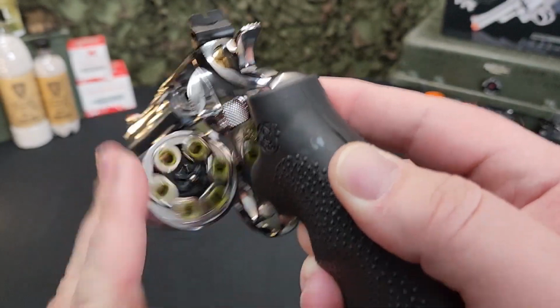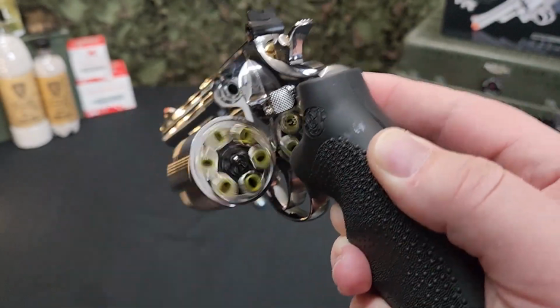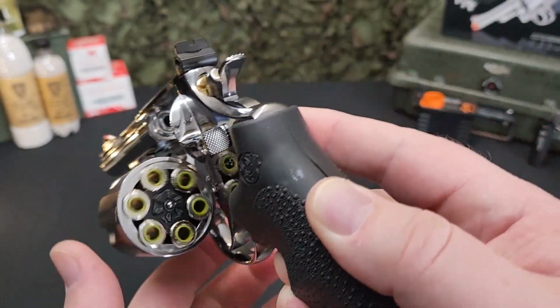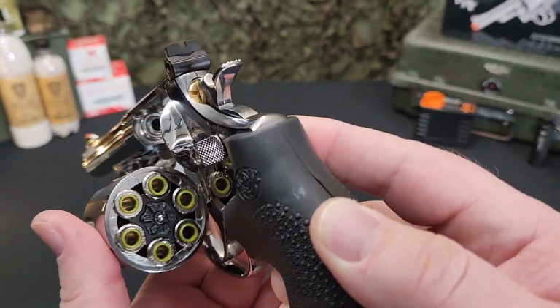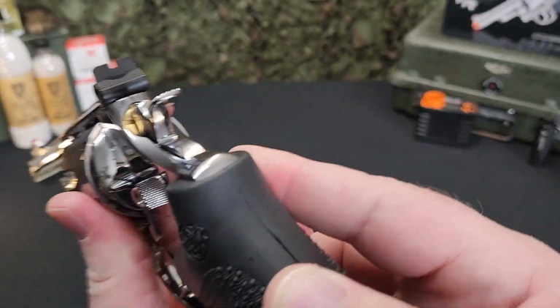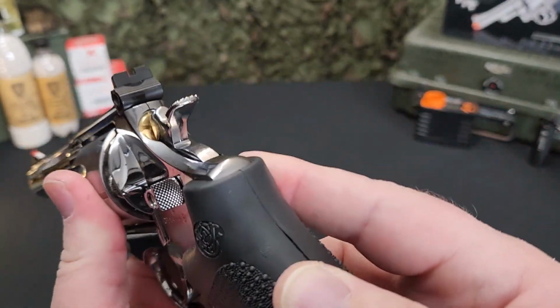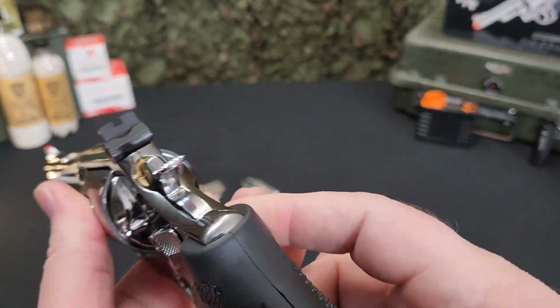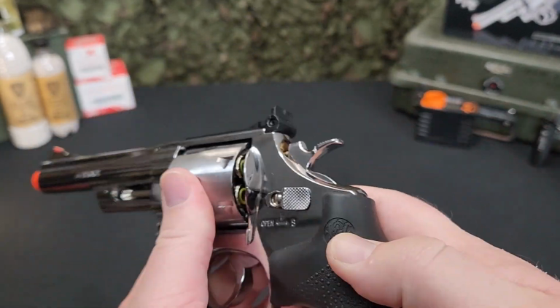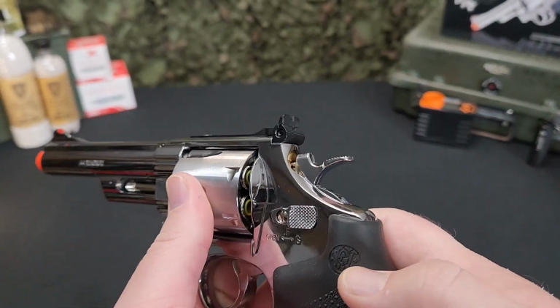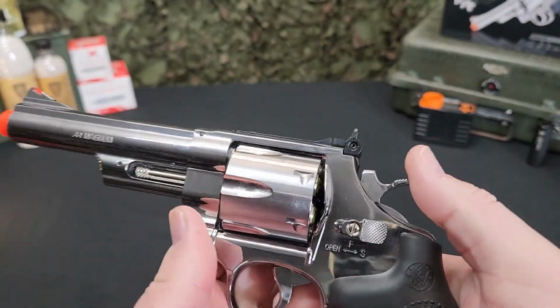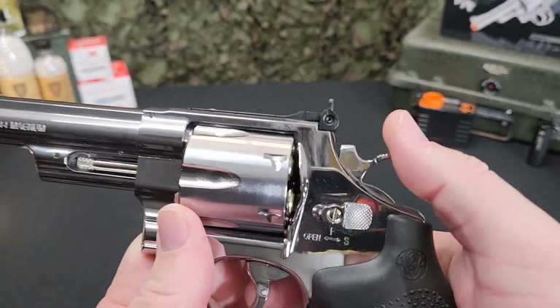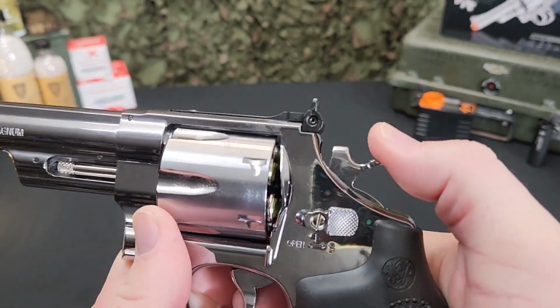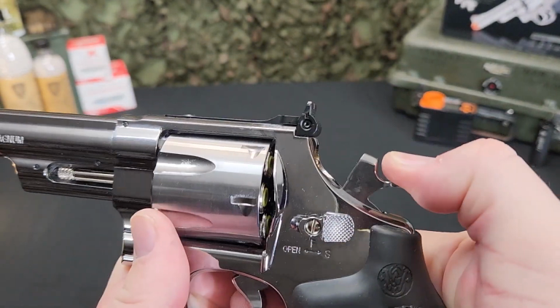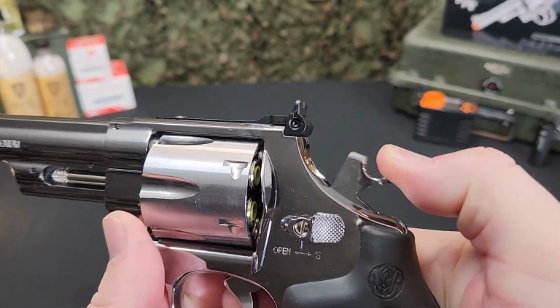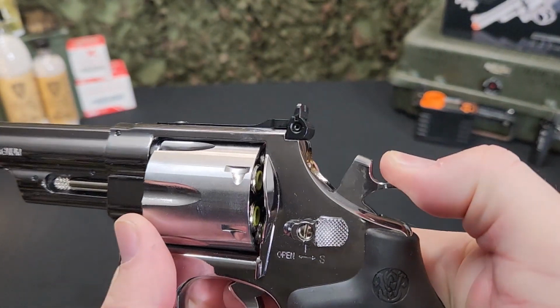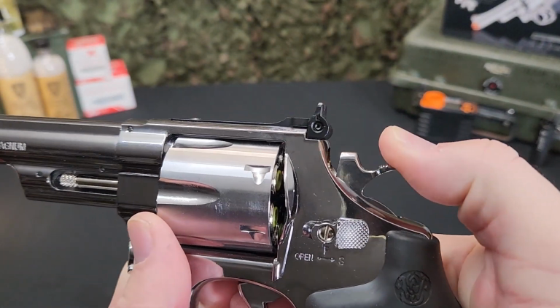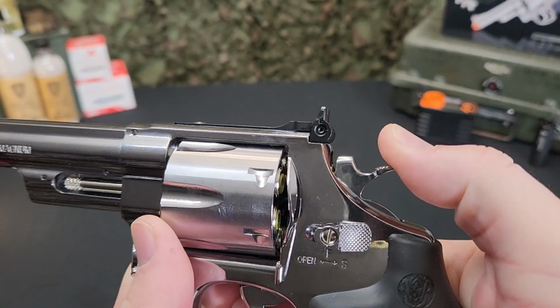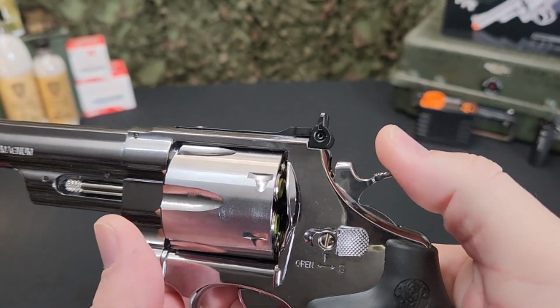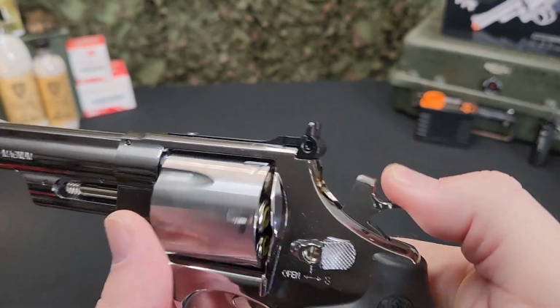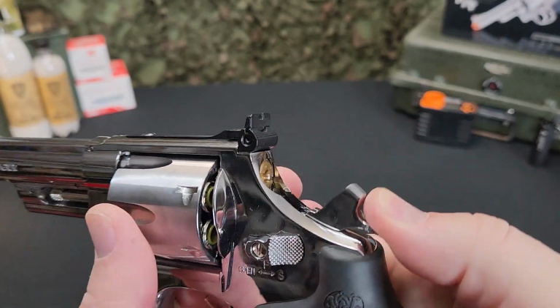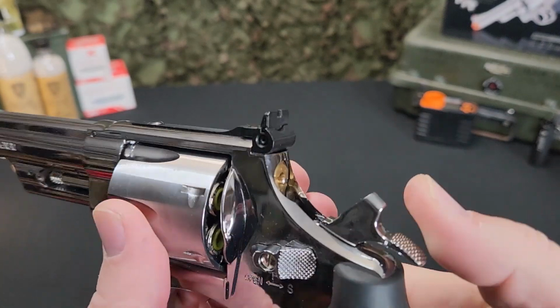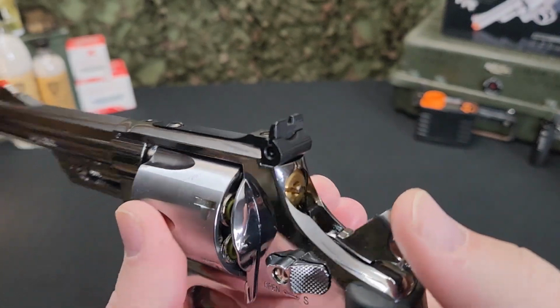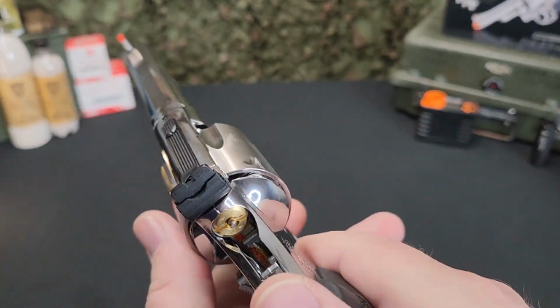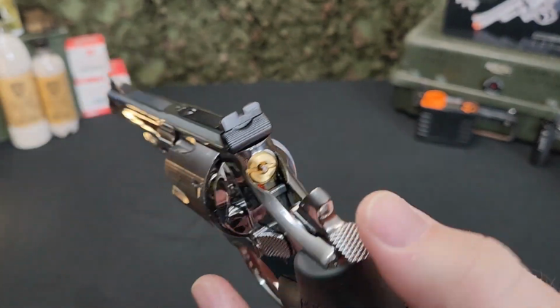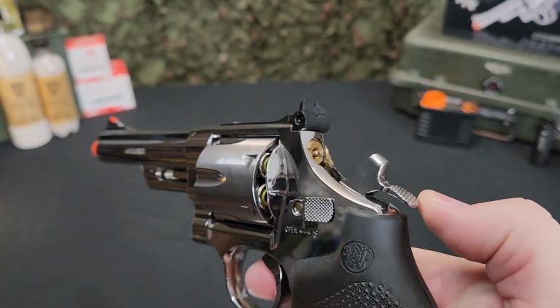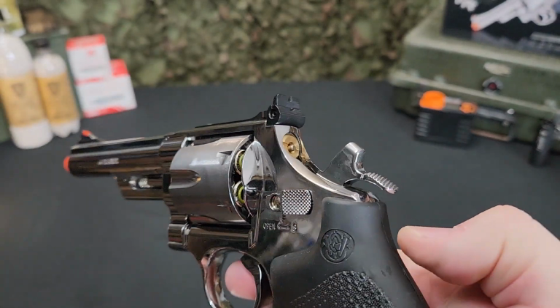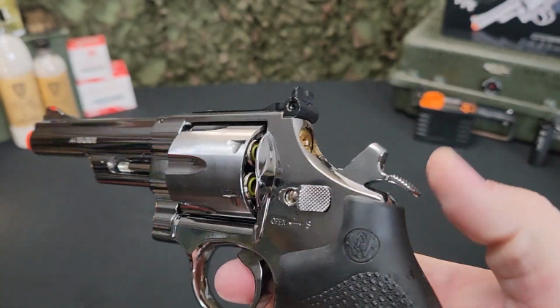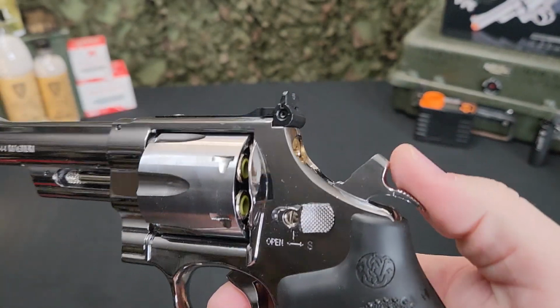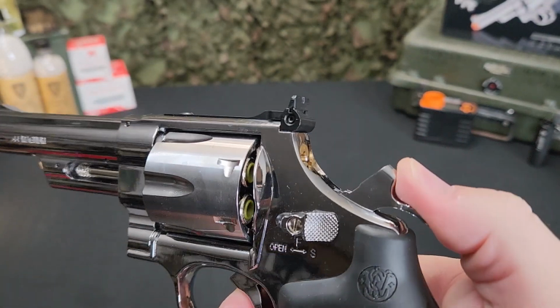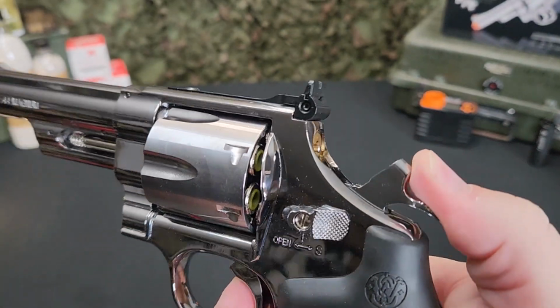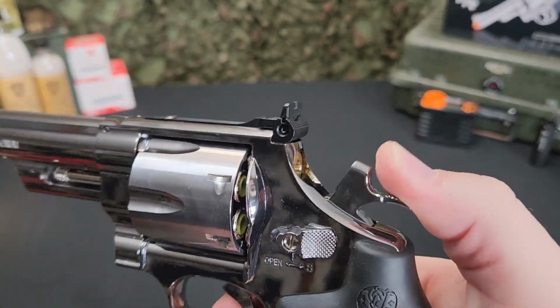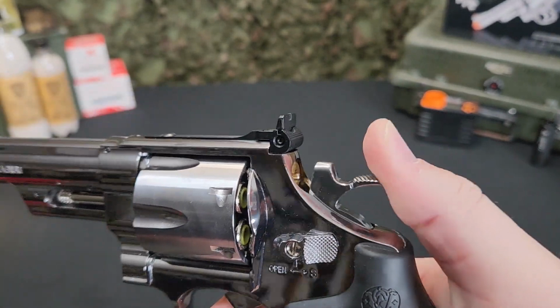This mid-length barrel, medium-velocity model is perfect for casual plinking and competitive target shooting, offering single action, double action, and hammer decocking.